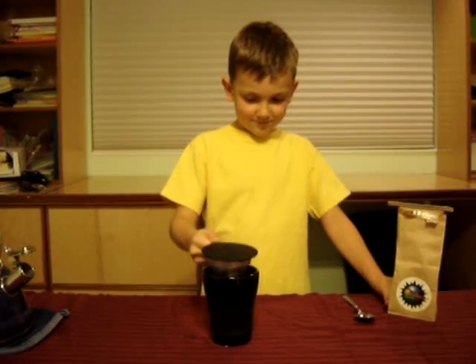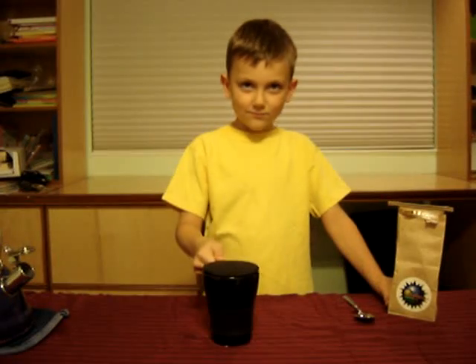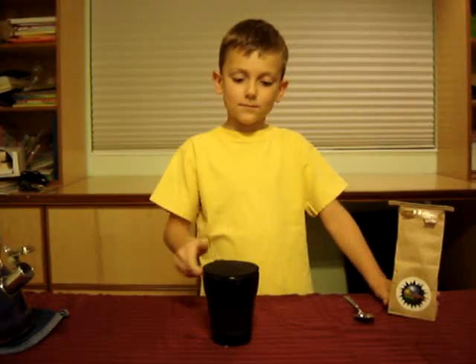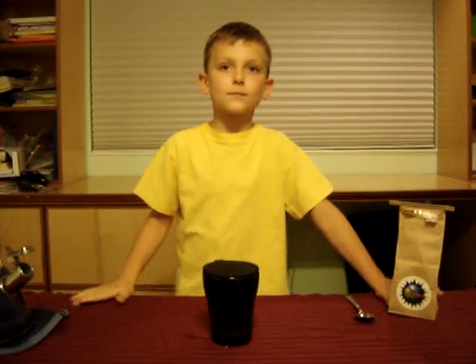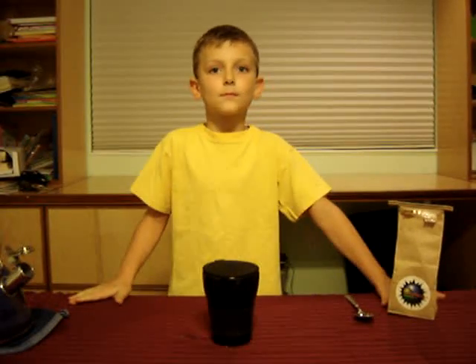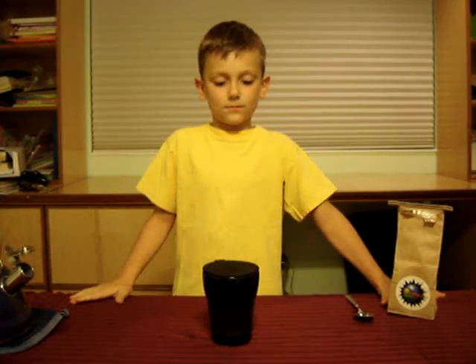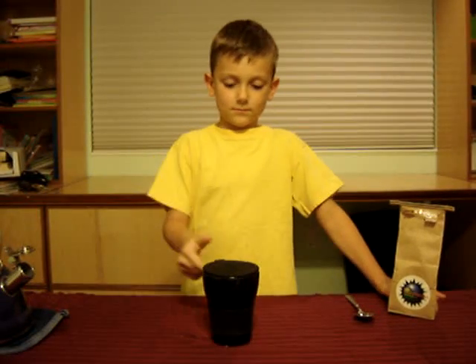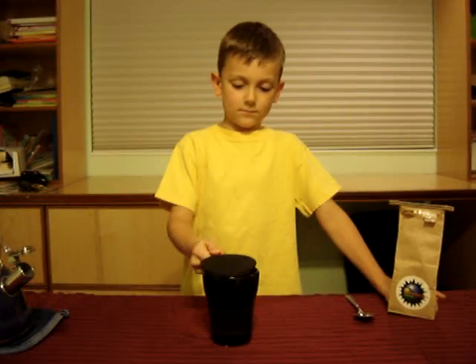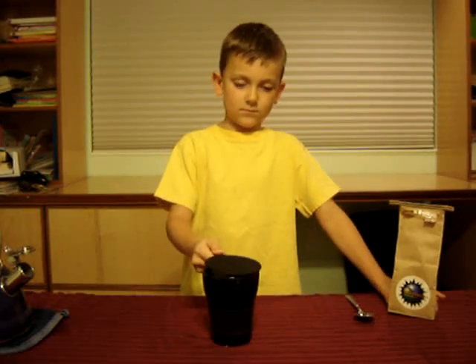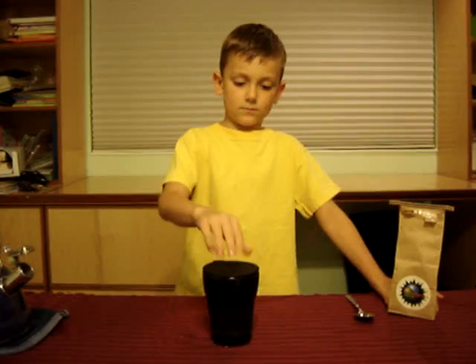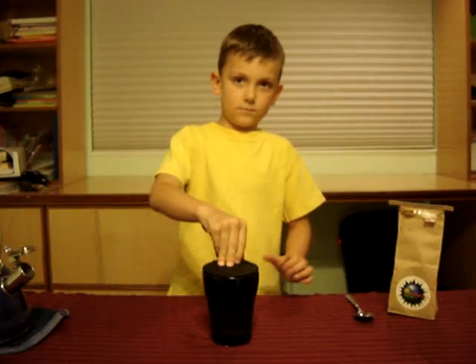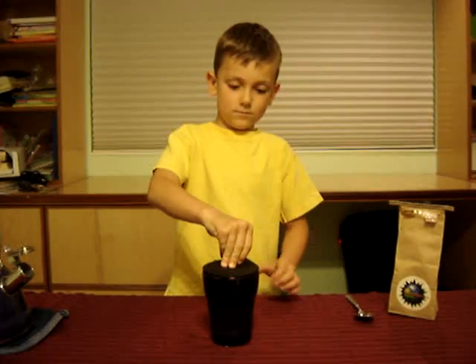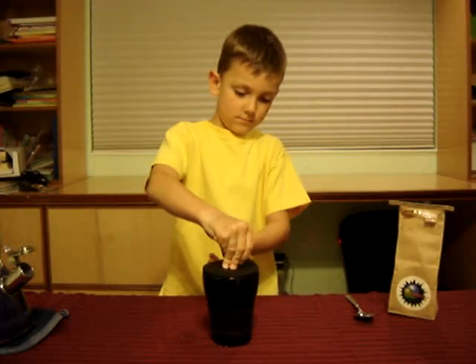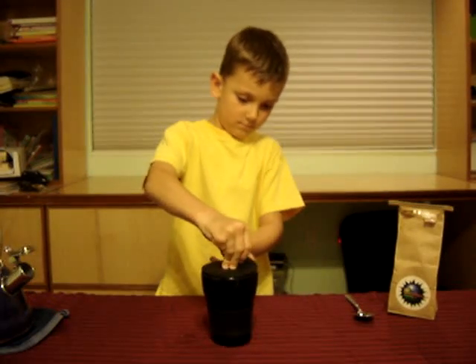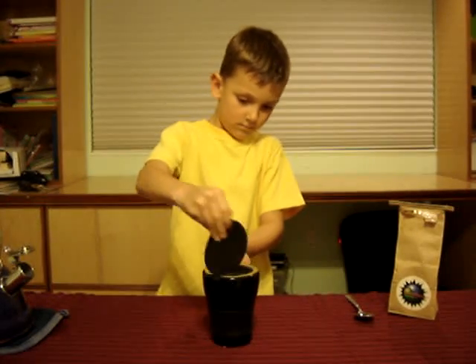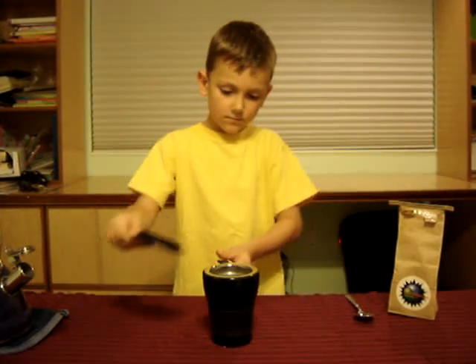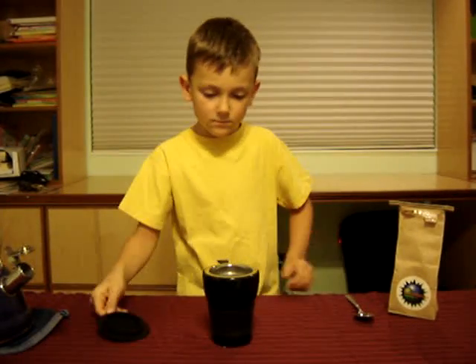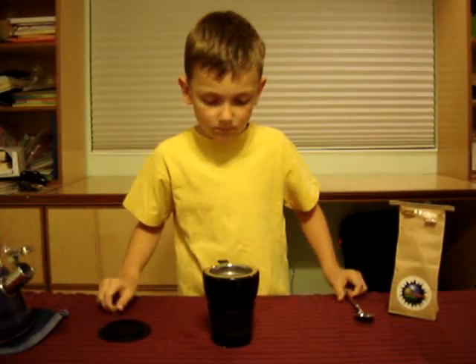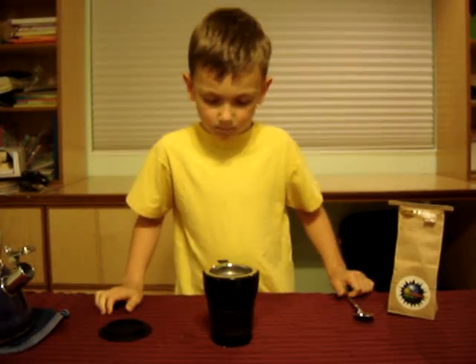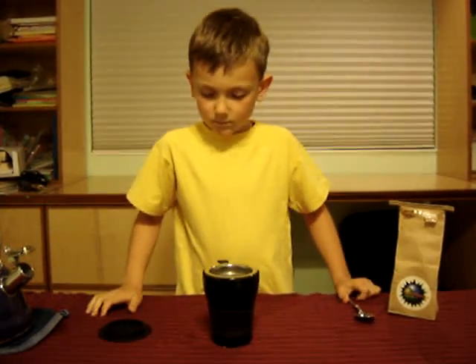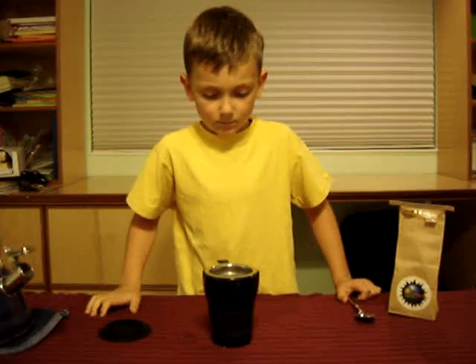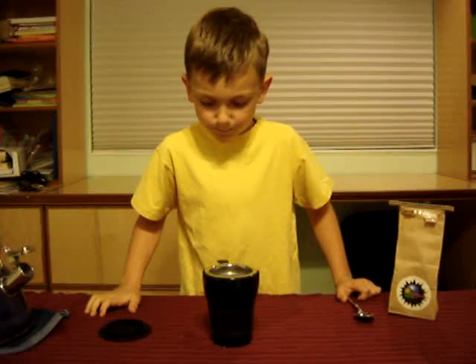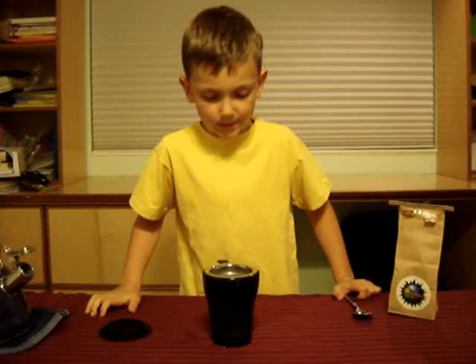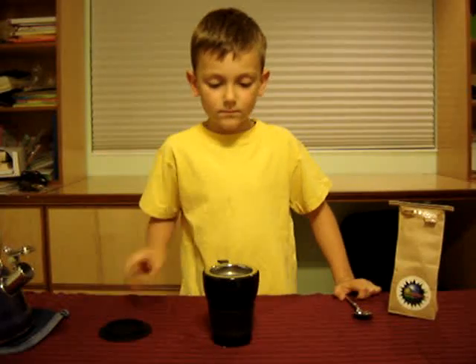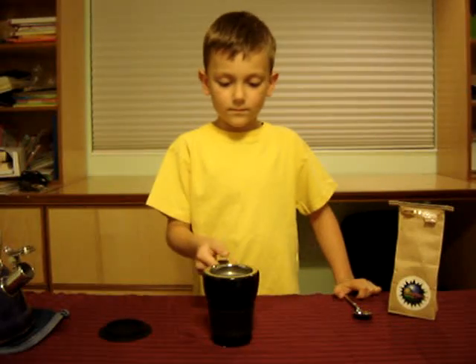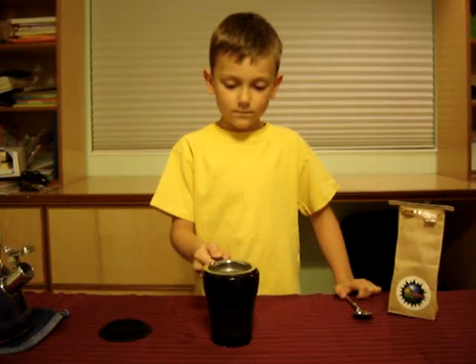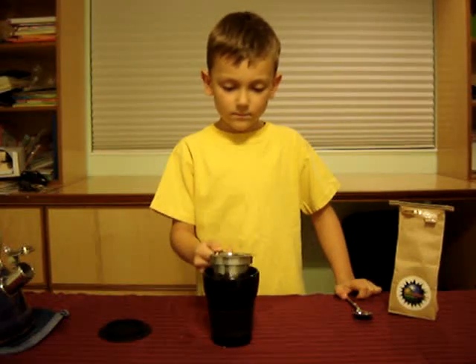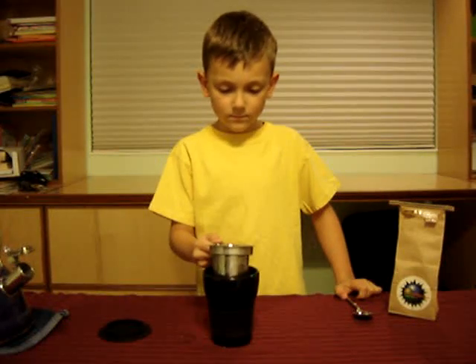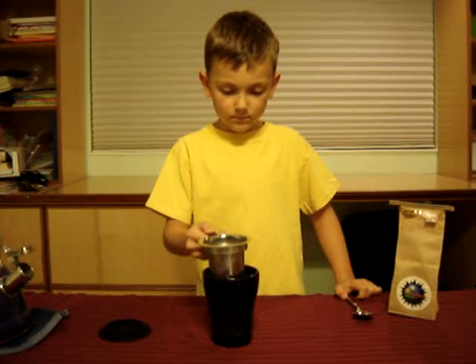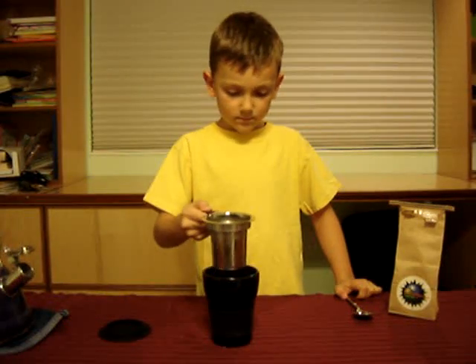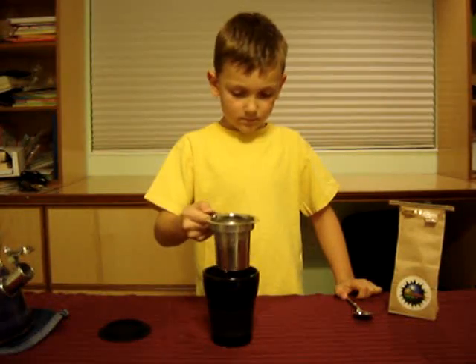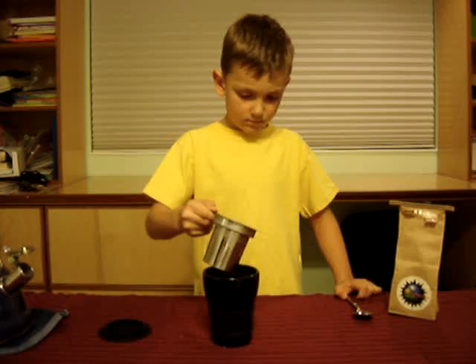Let's go ahead and take that top off. There you go. Set the top down on the table. There you go. And take that bin out. Take it out. Let all the water drip out. There you go.